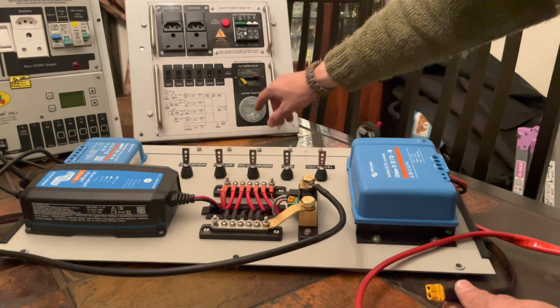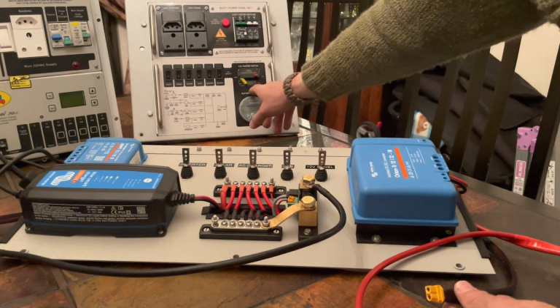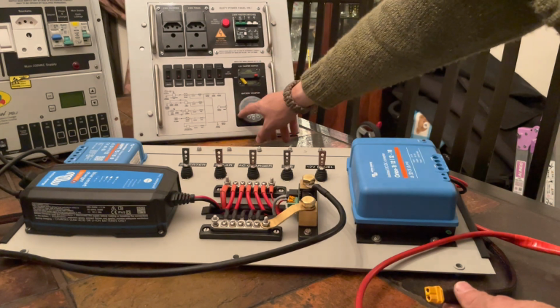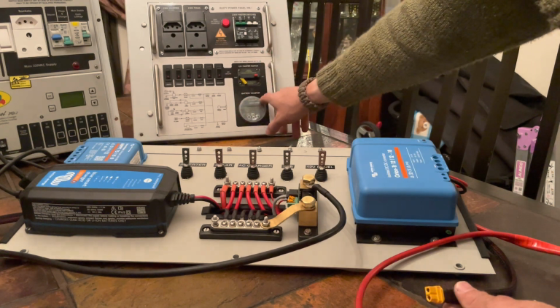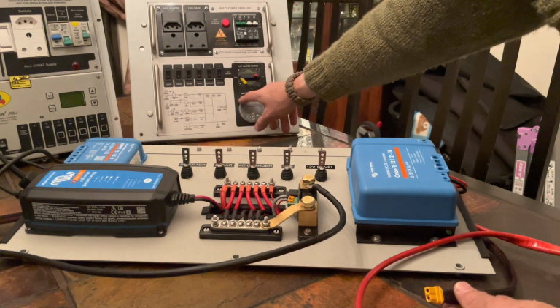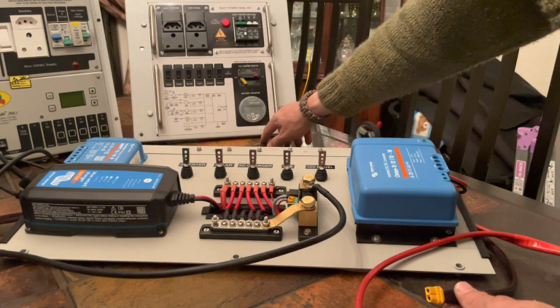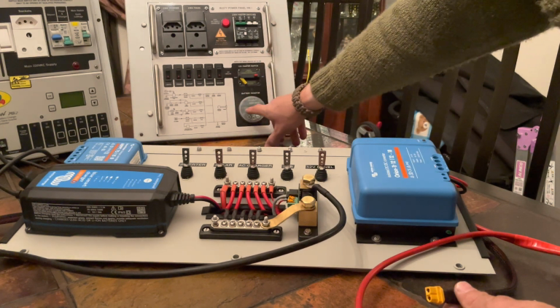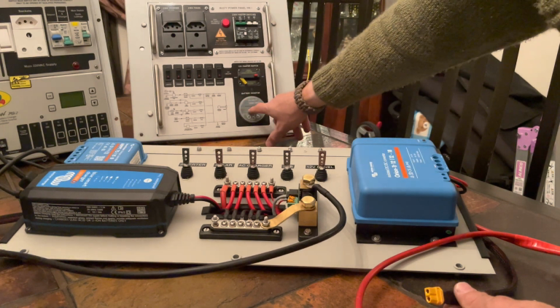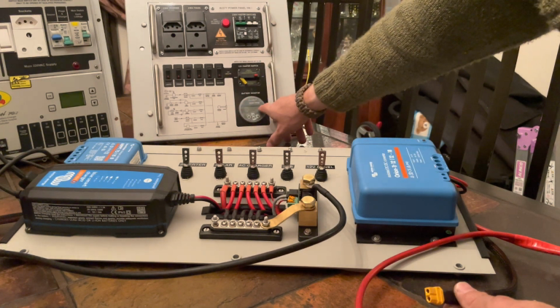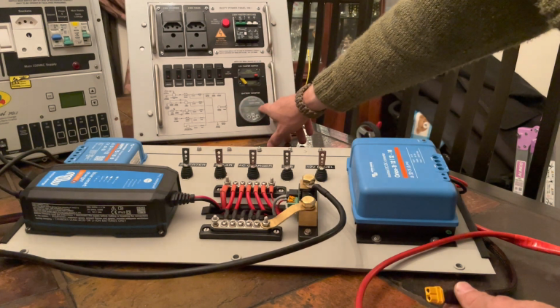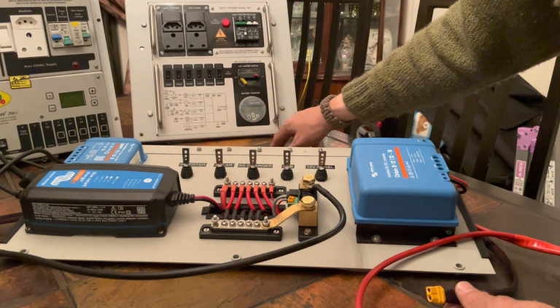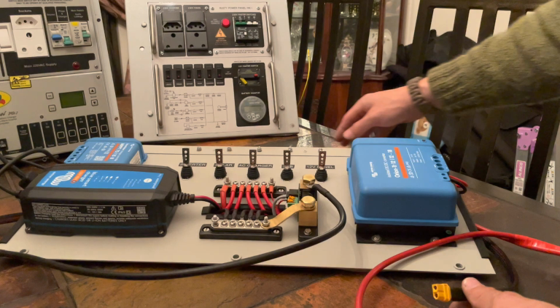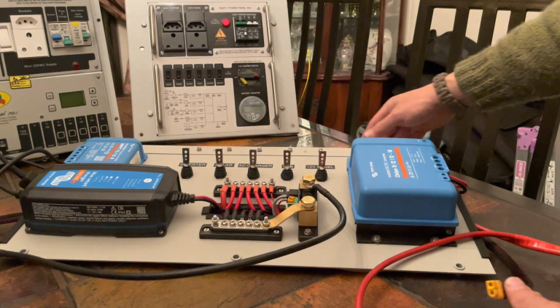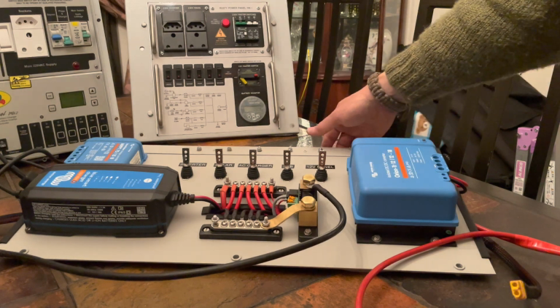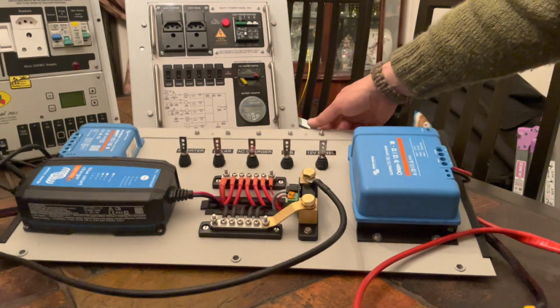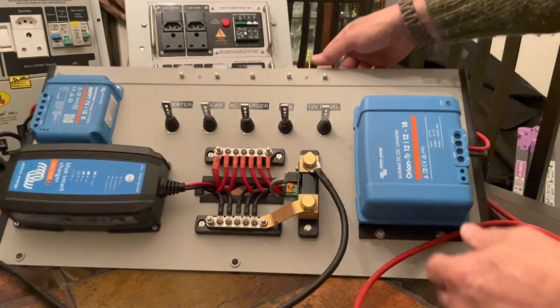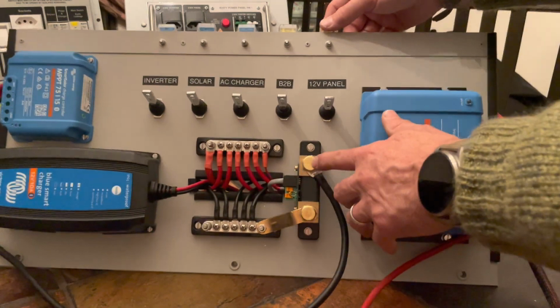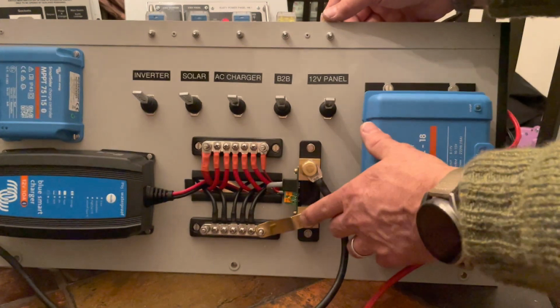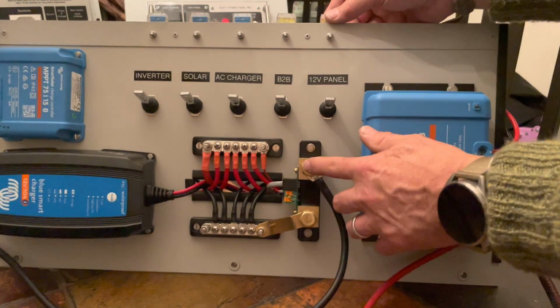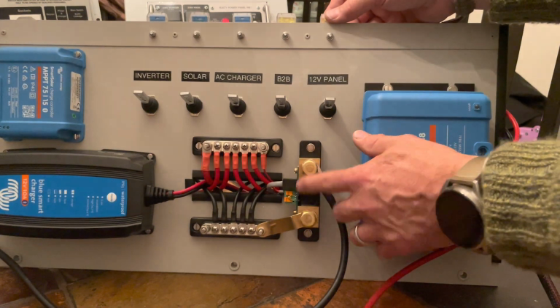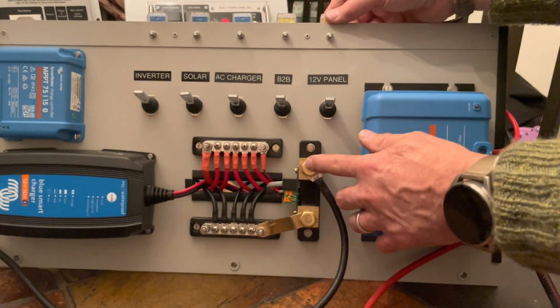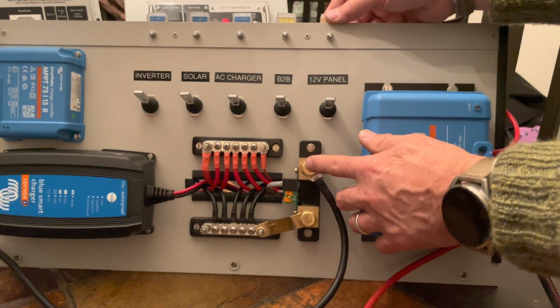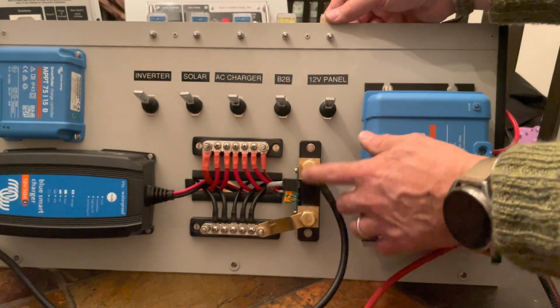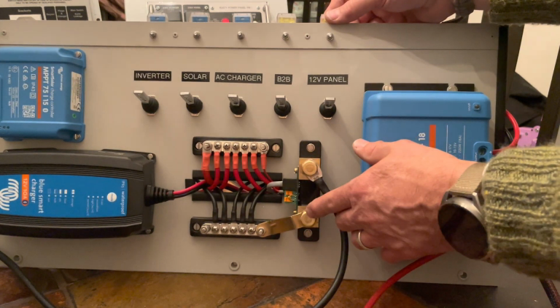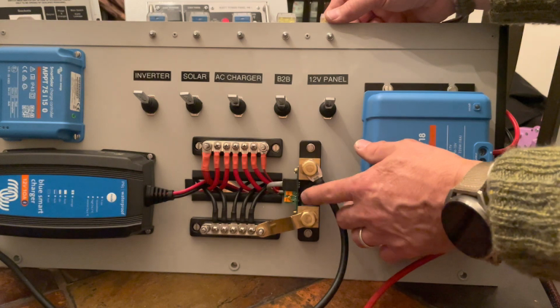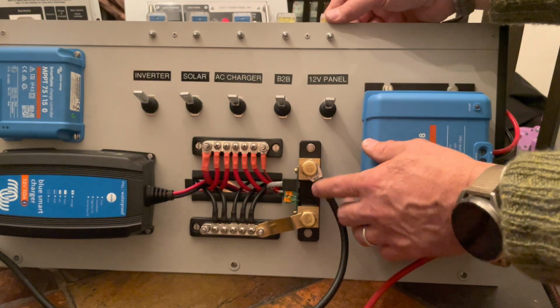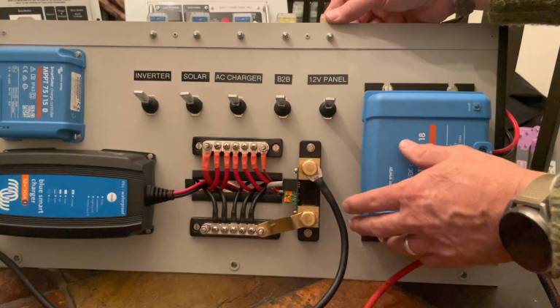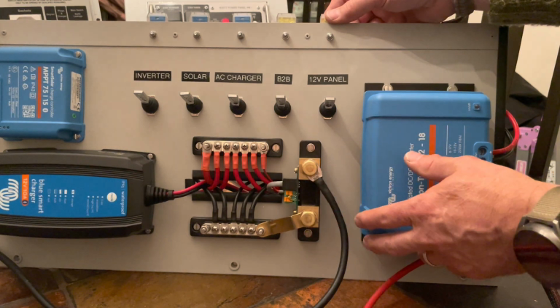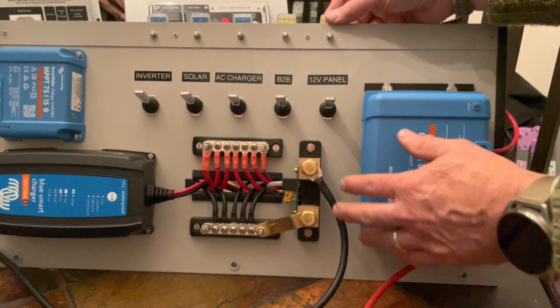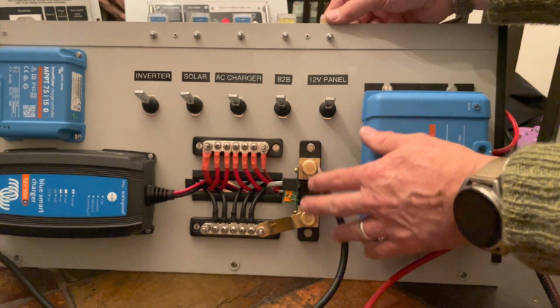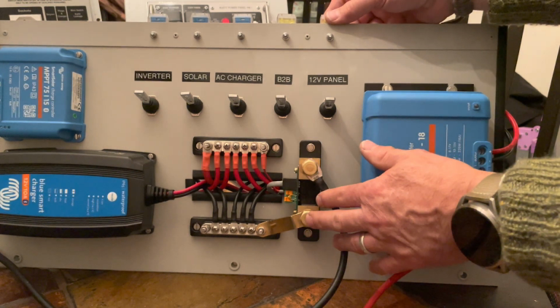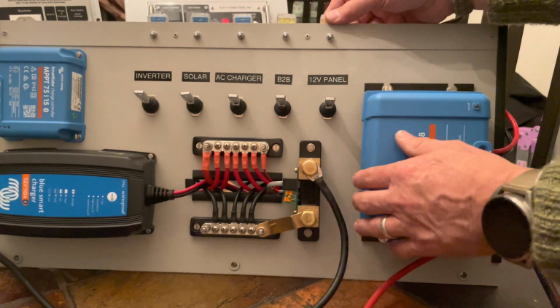This is the other Victron component — the battery monitor. That connects via the shunt to give you your status information of current utilization, voltage, and a whole lot of other data points.